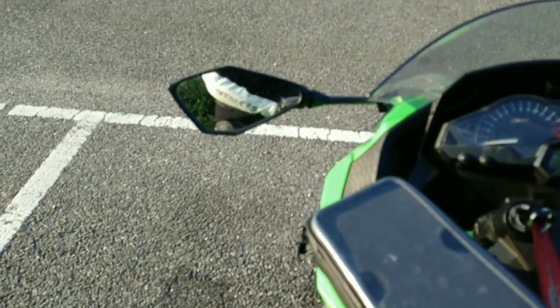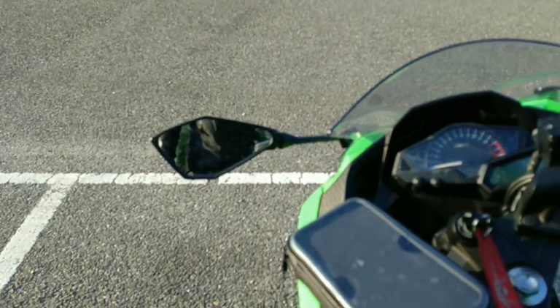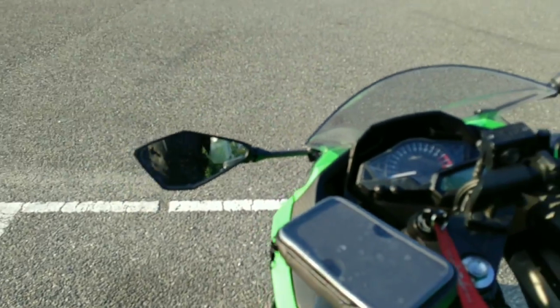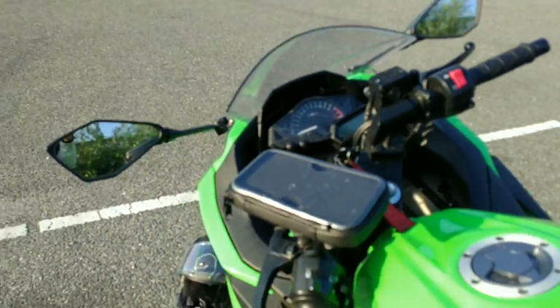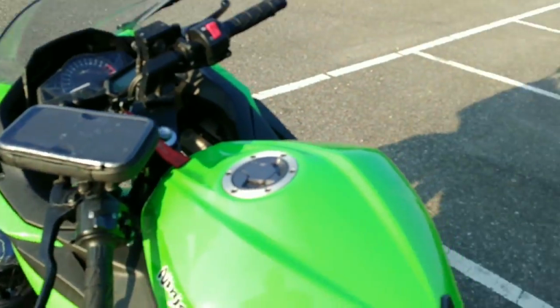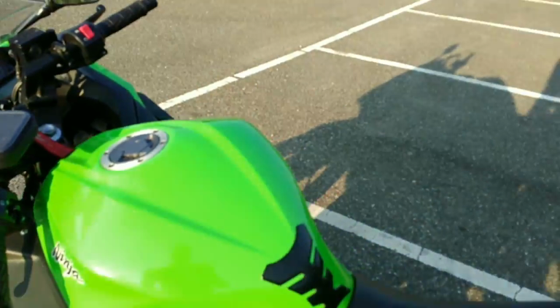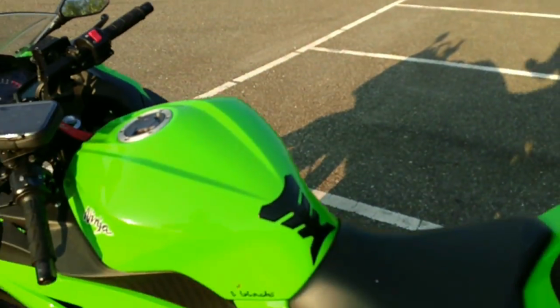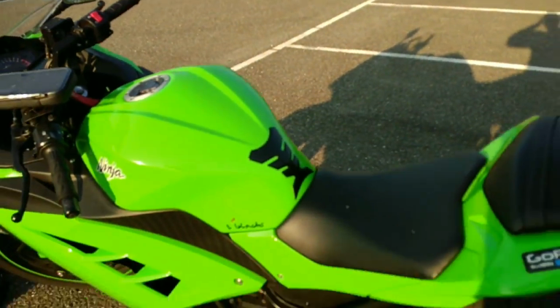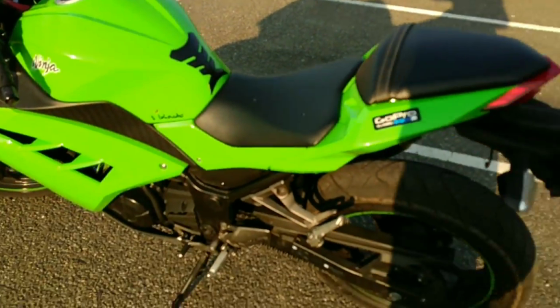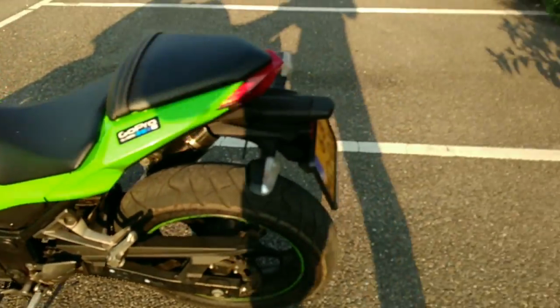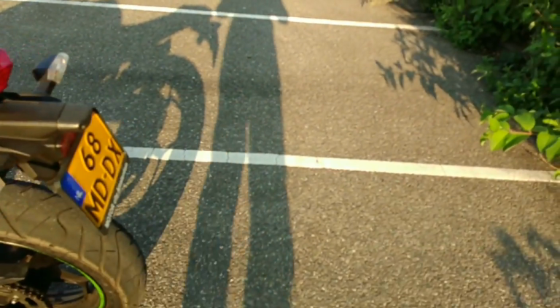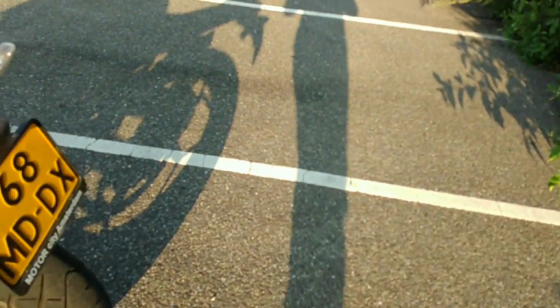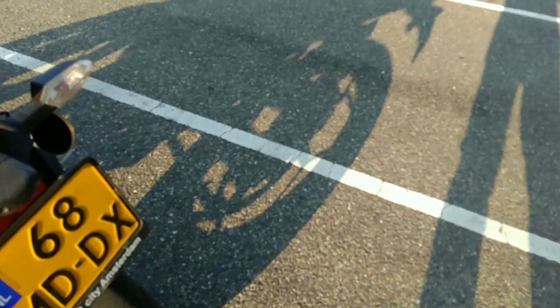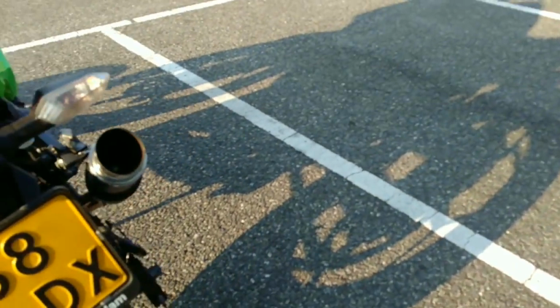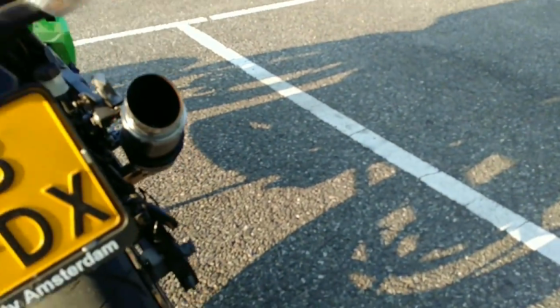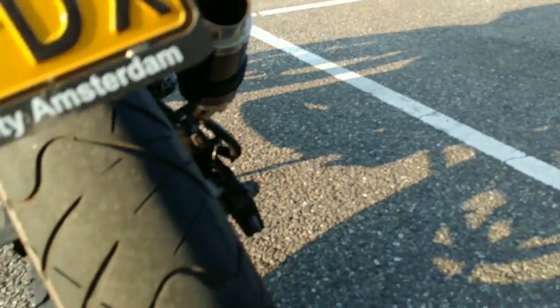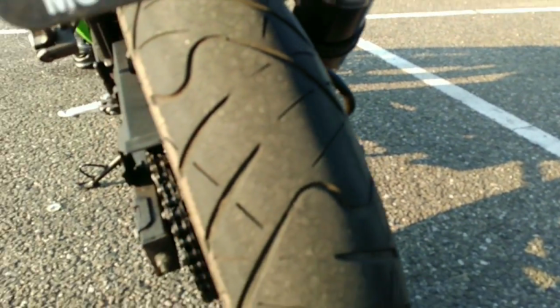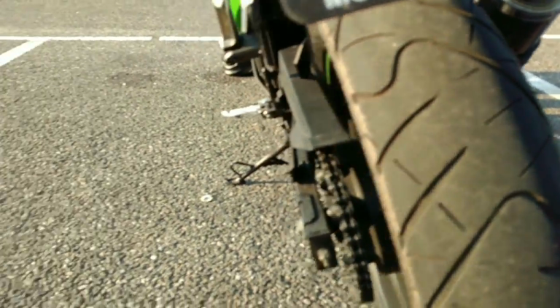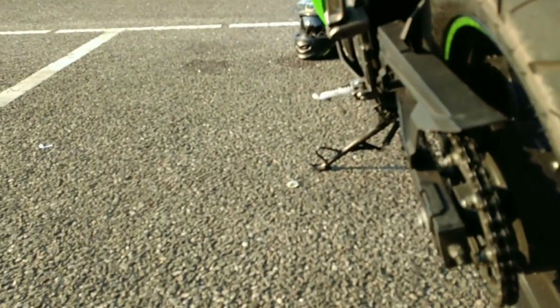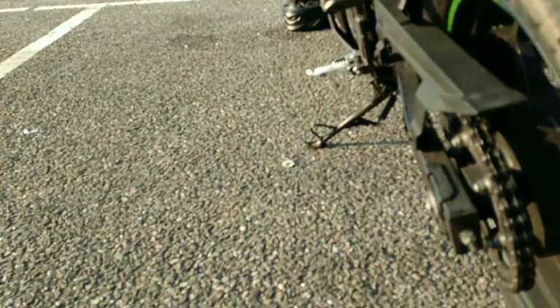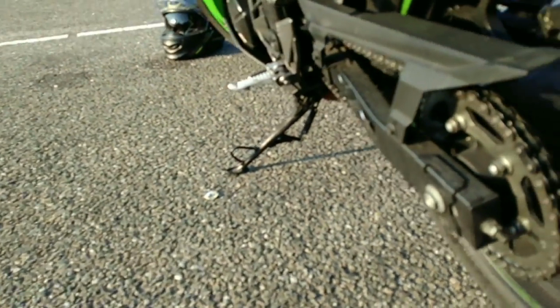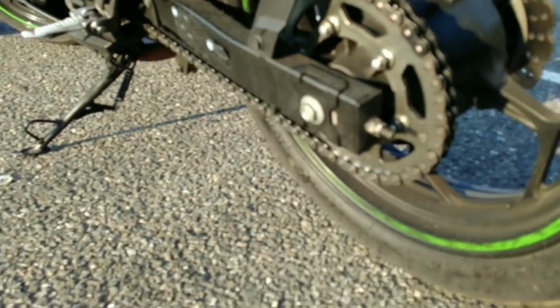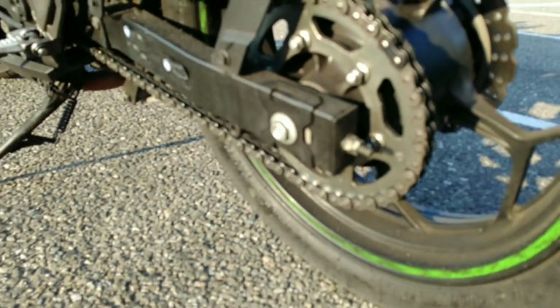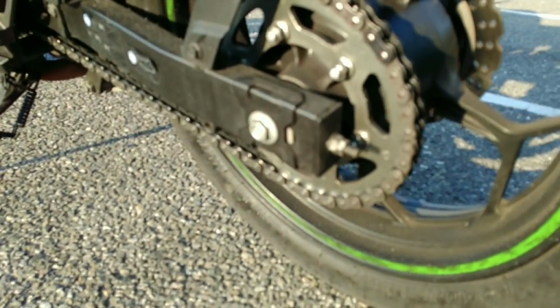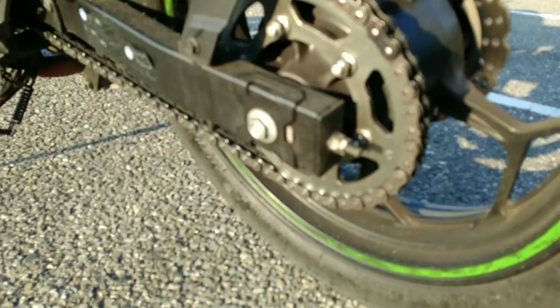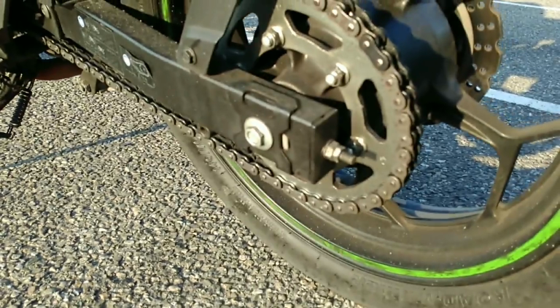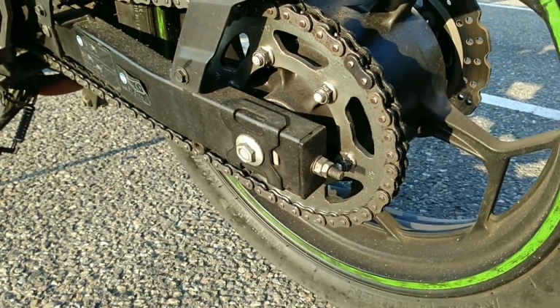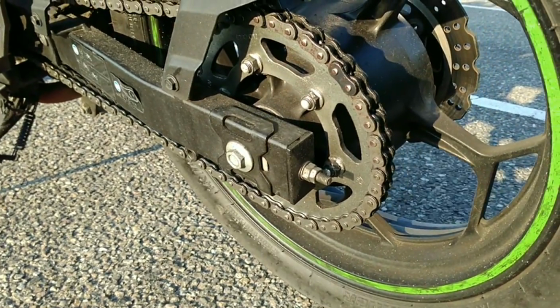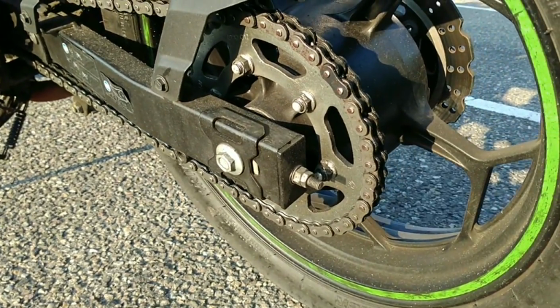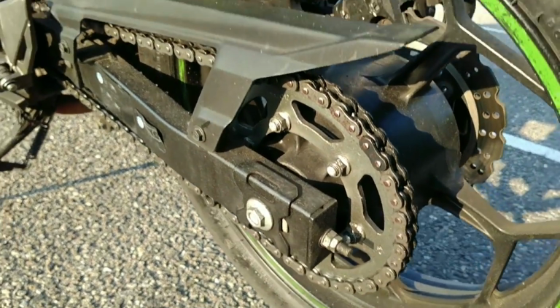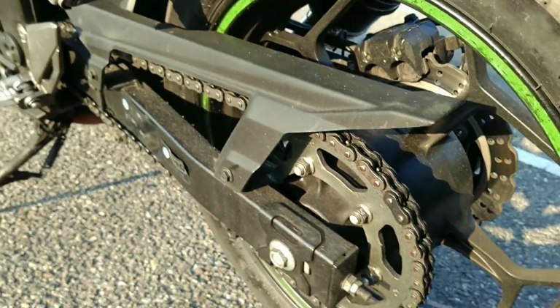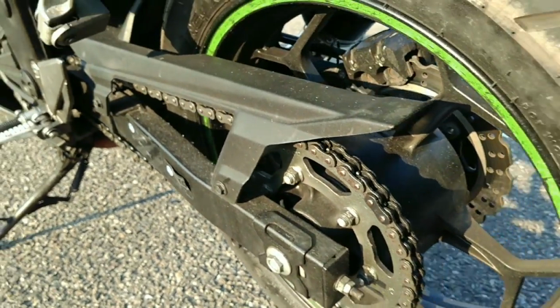You guys have seen my face before — I can show you guys my suit. I'll try and do so. If you go to my tires, these are the ZX1R tires from Pirelli I think, but I have no clue to be honest — I should look that up.